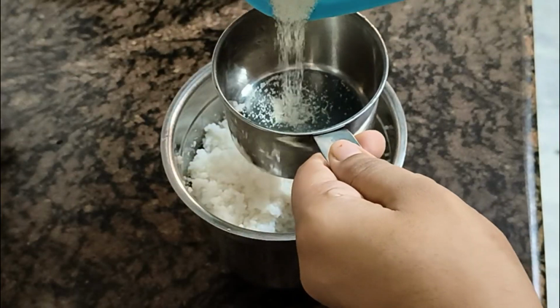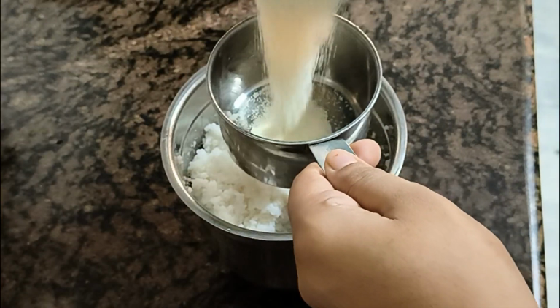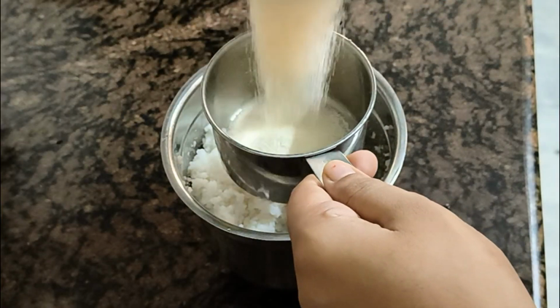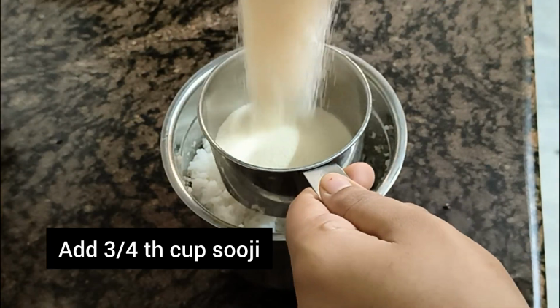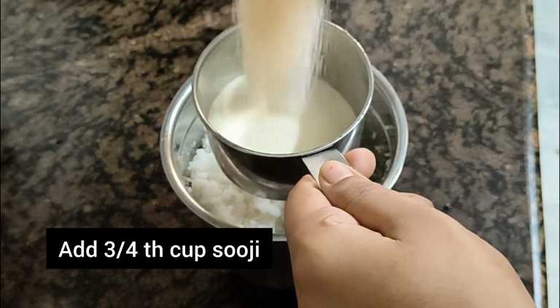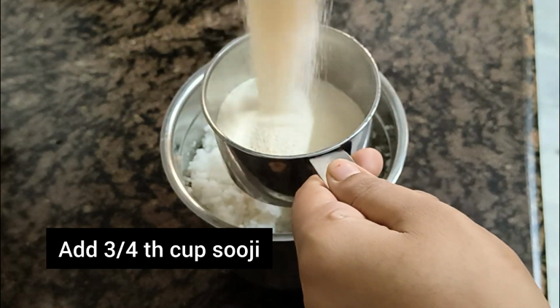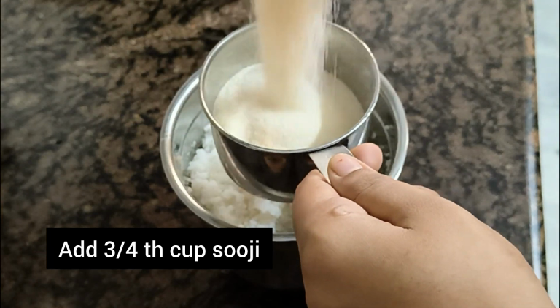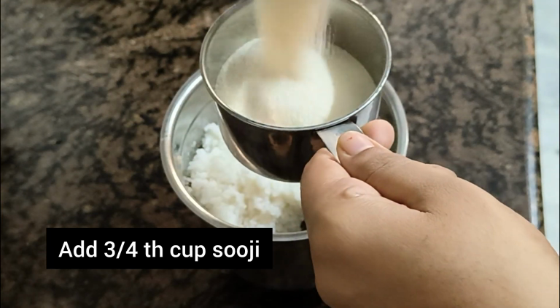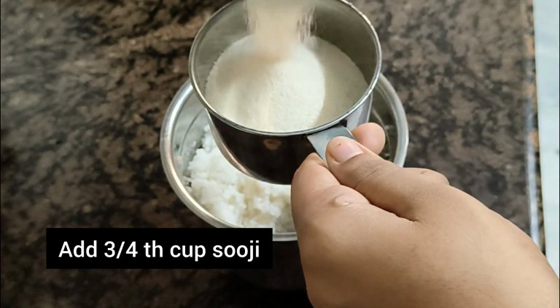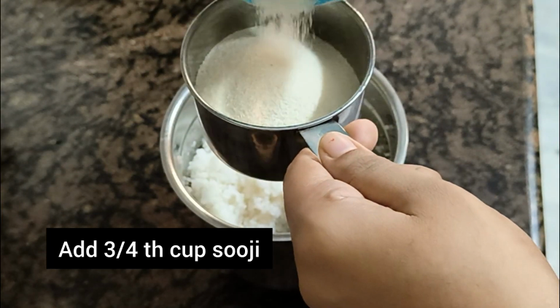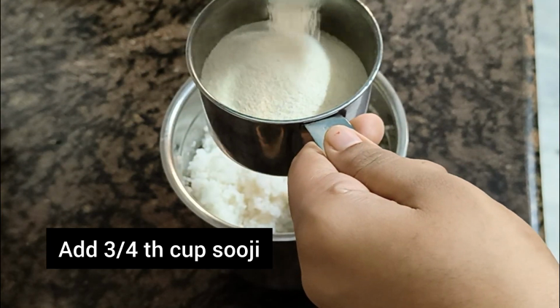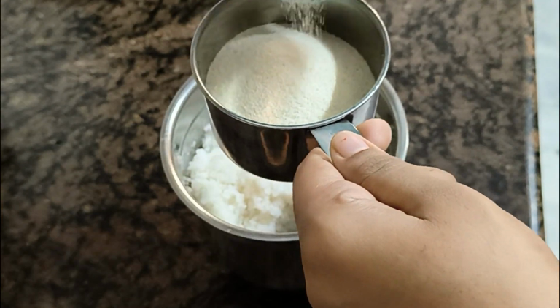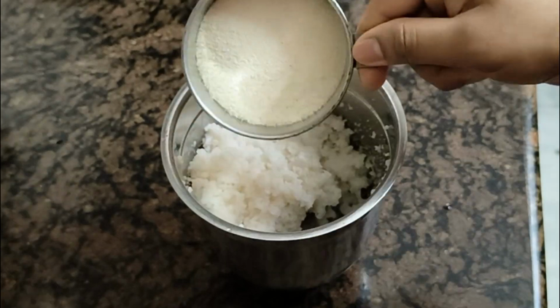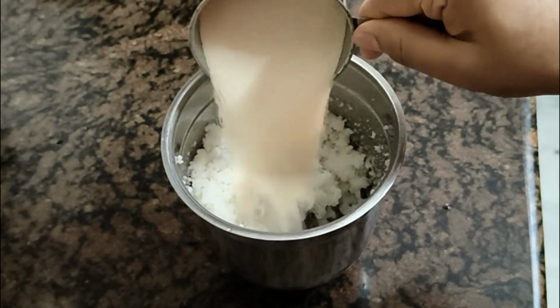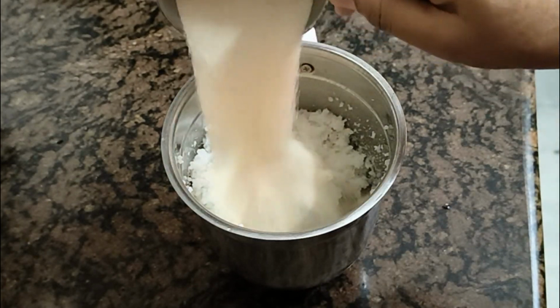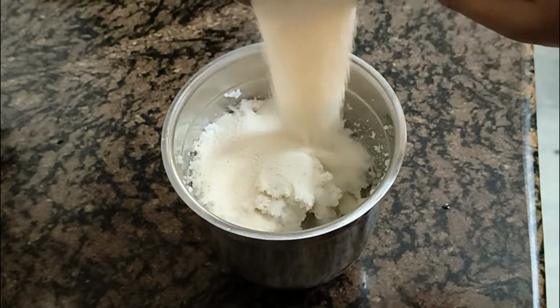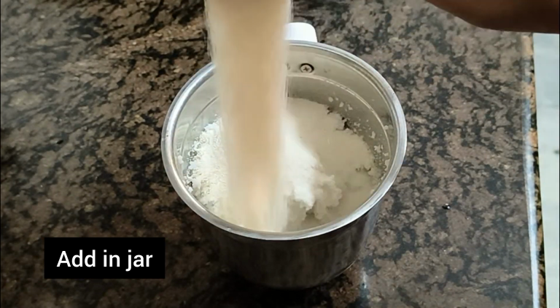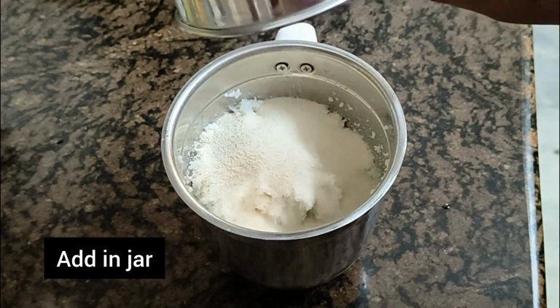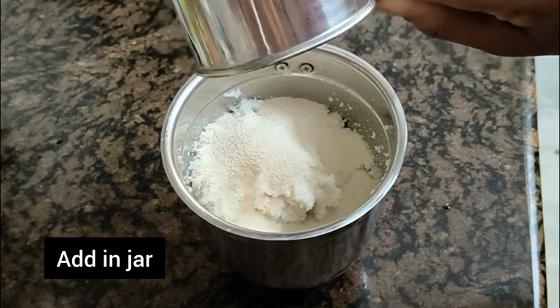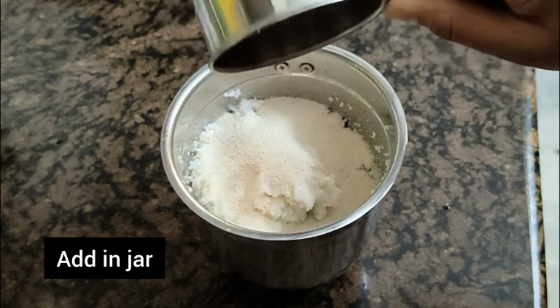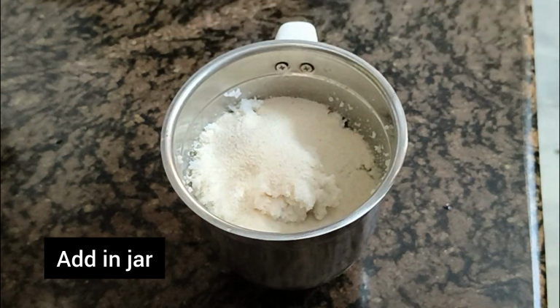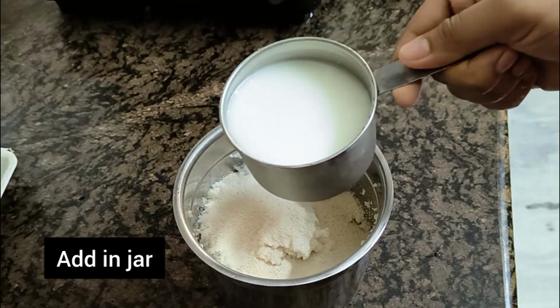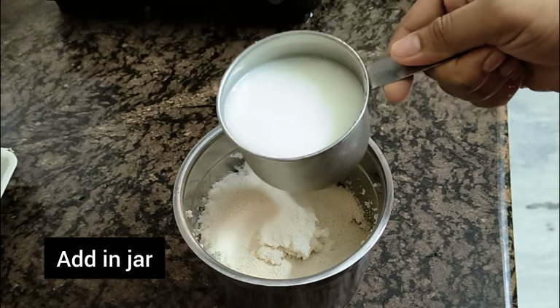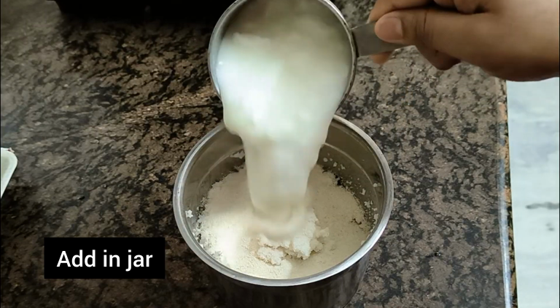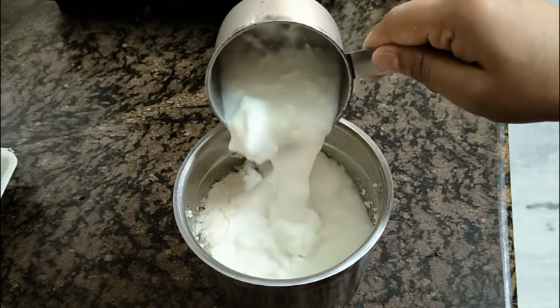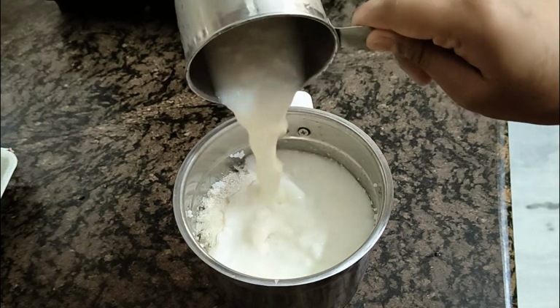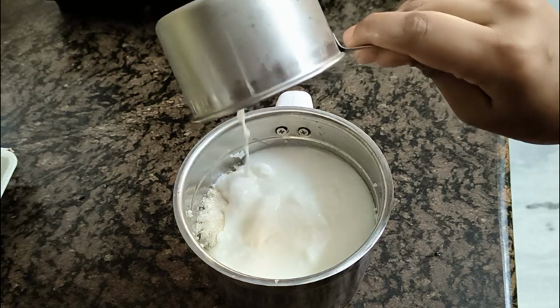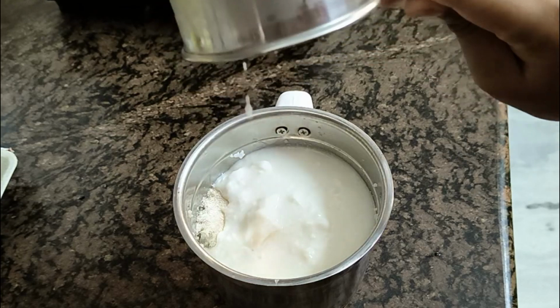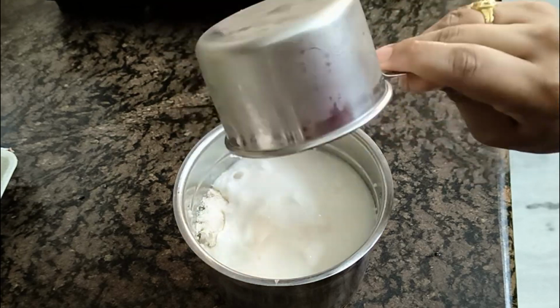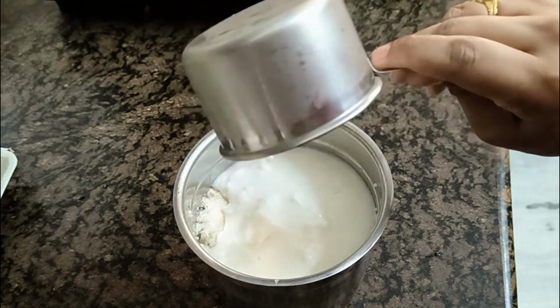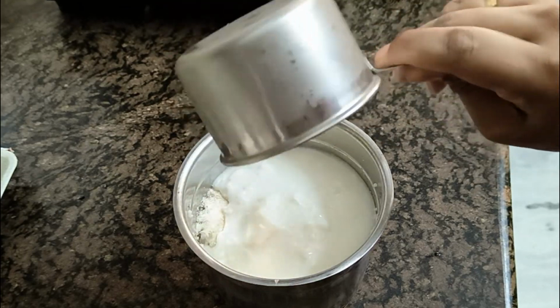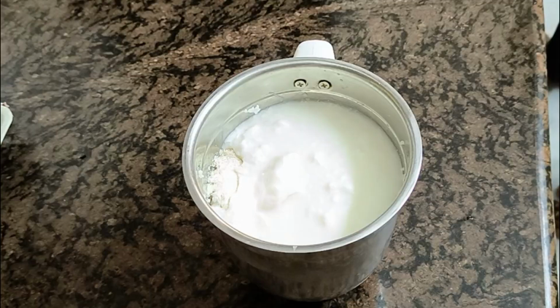We will add 3 cups of rice. After that, we will add 1 cup of rice. Now, we will add 1 cup of rice. It is not a little bit of water.